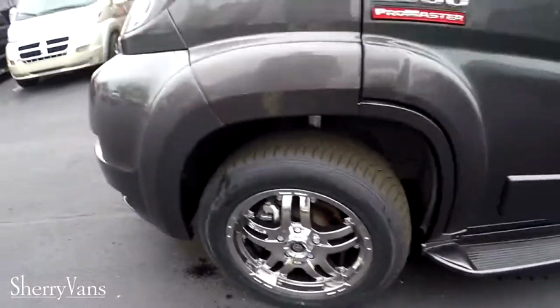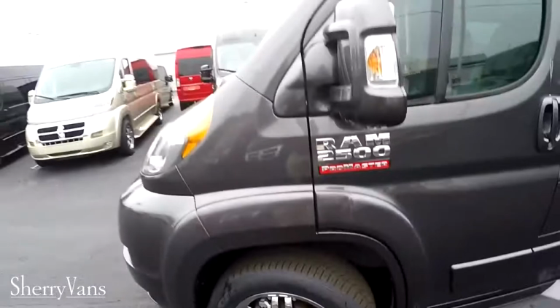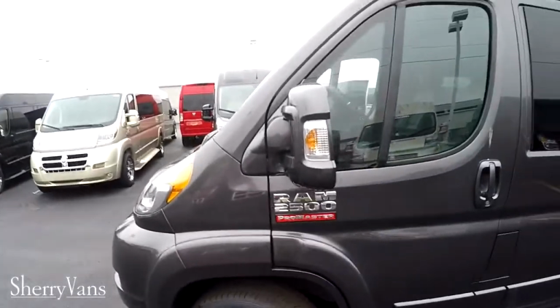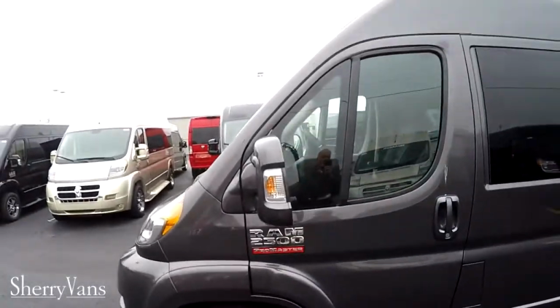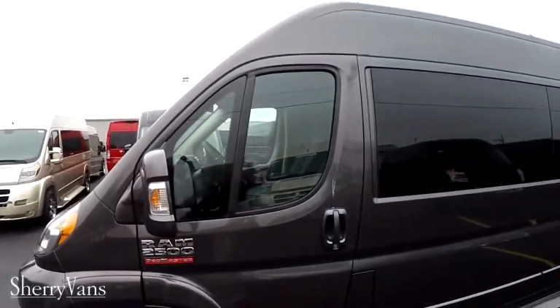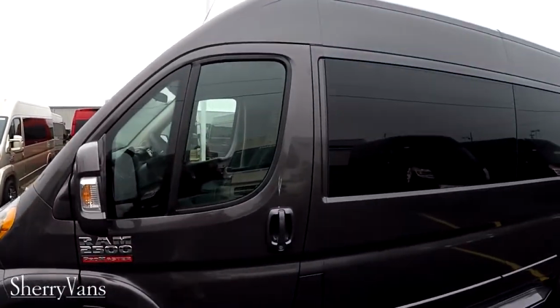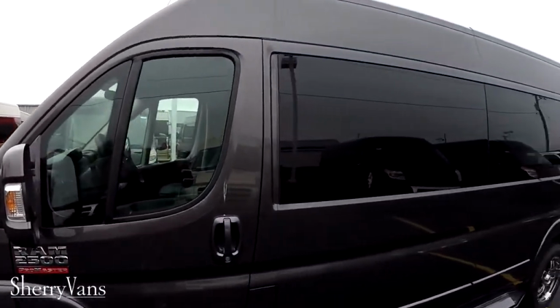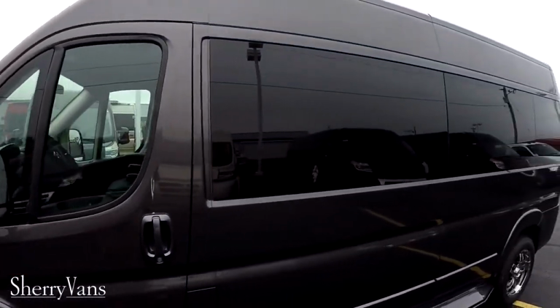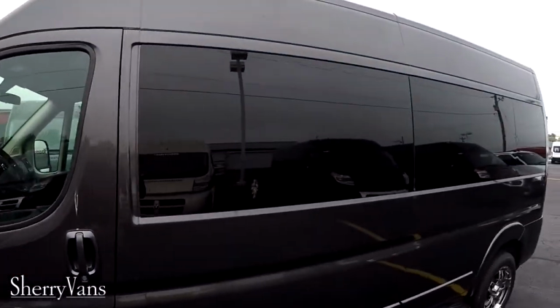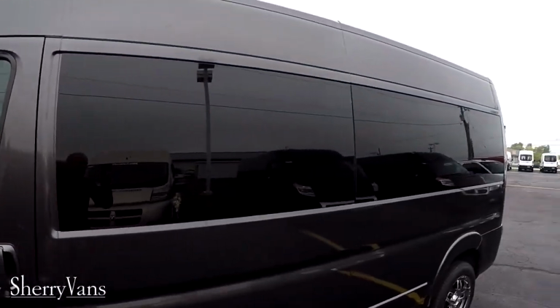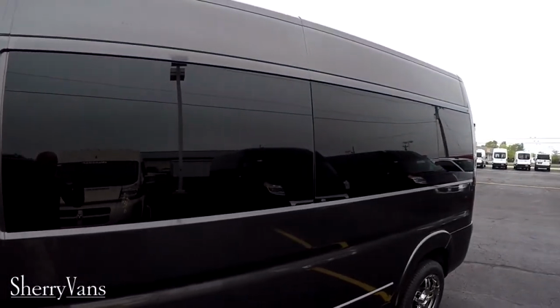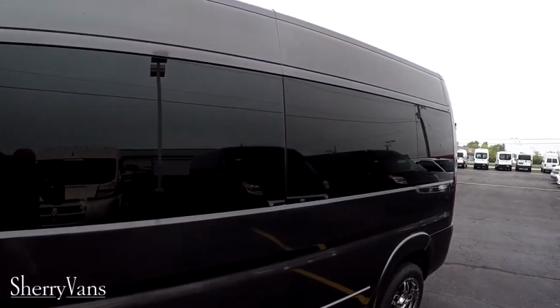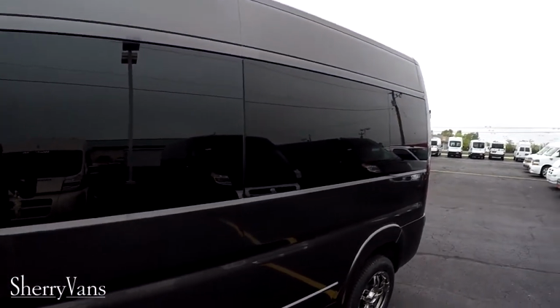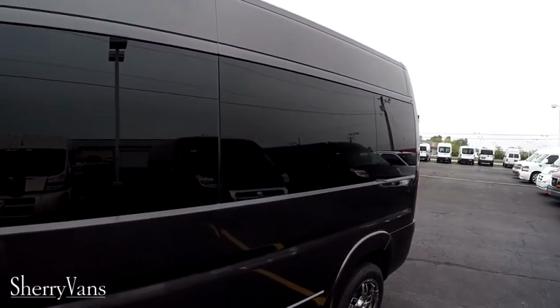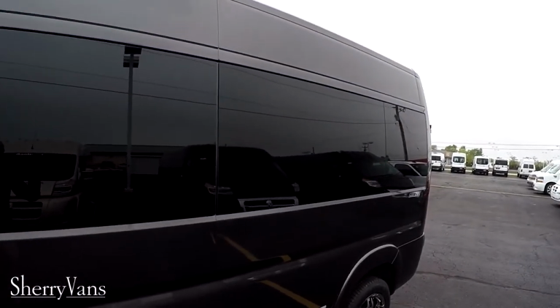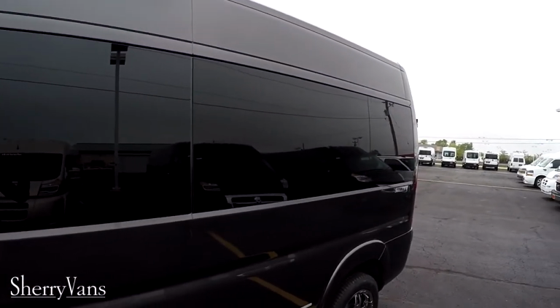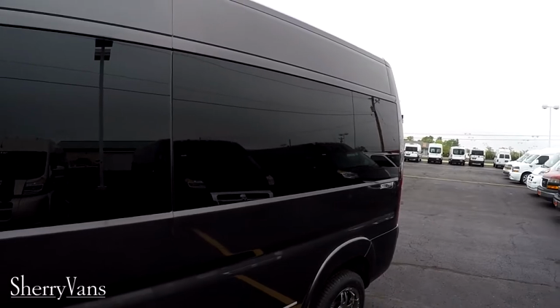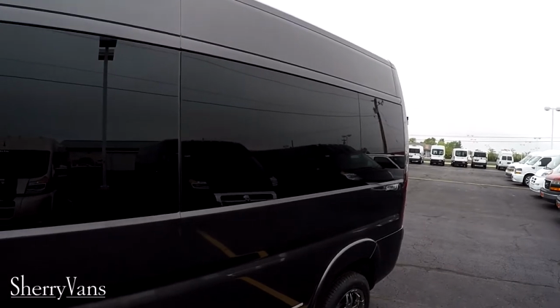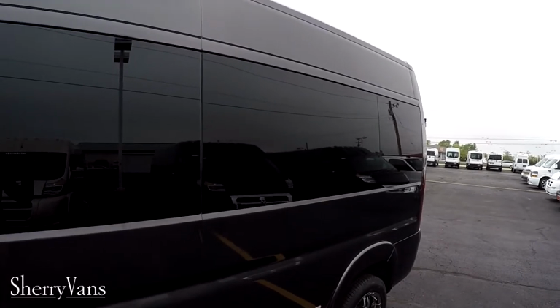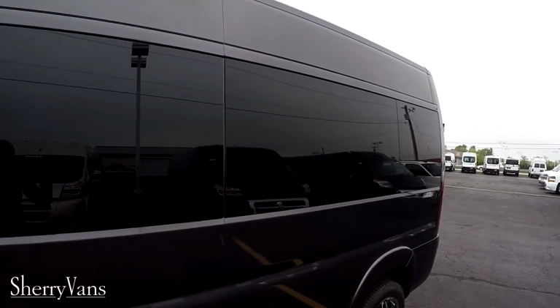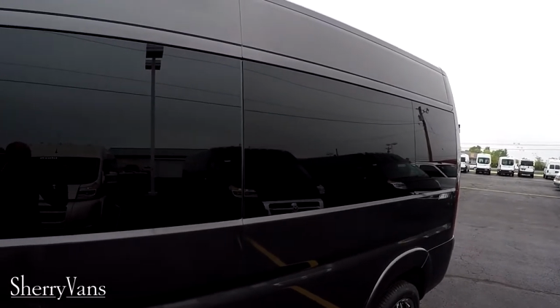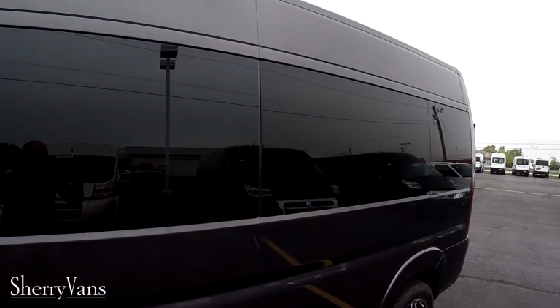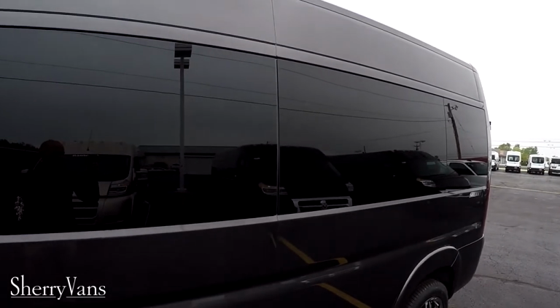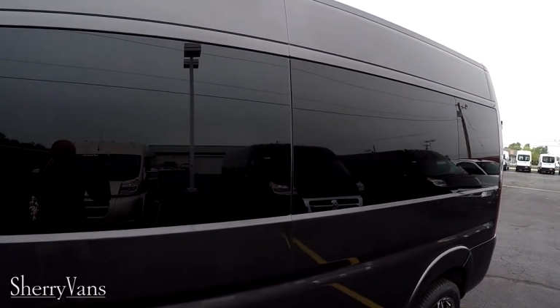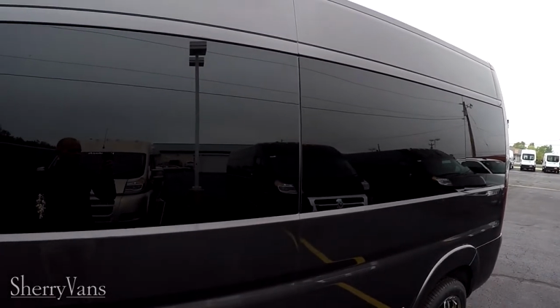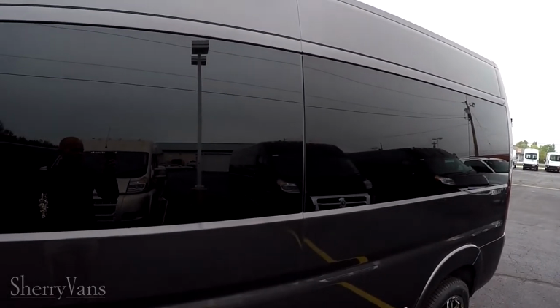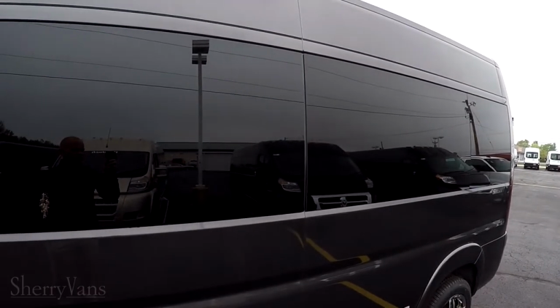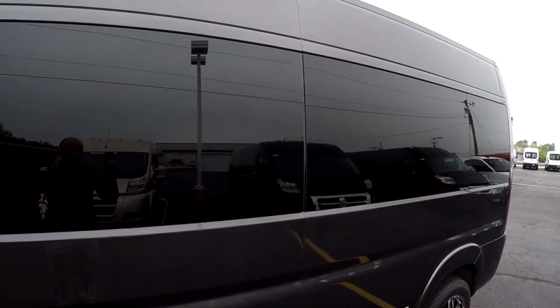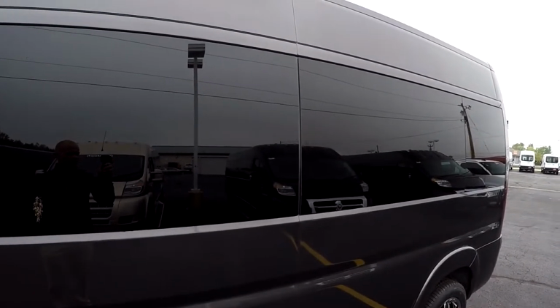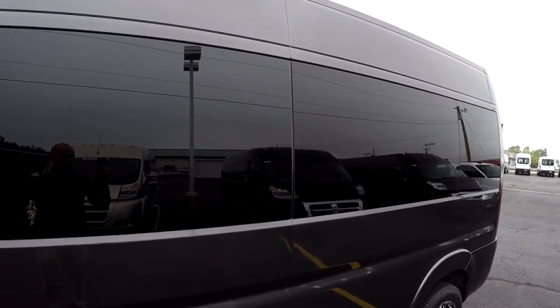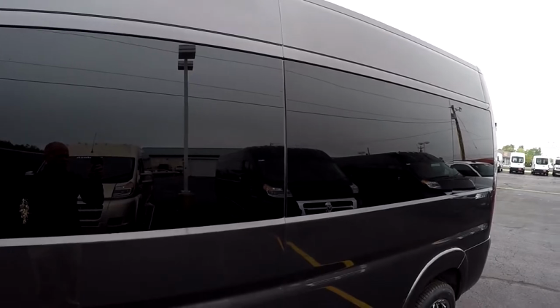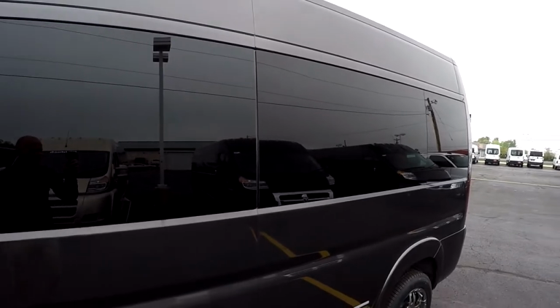Moving down the side of the van, you'll notice we have a five percent limo tint on the factory glass all the way around, guaranteed to give you the best protection from the sun and ensure your privacy.